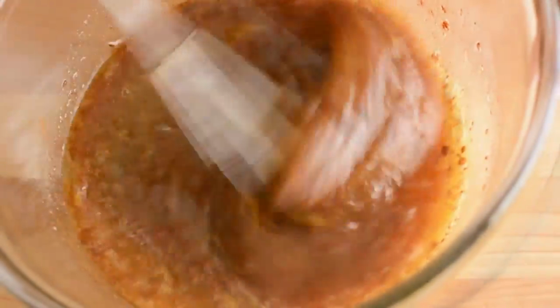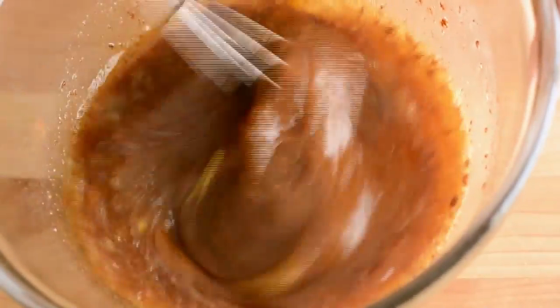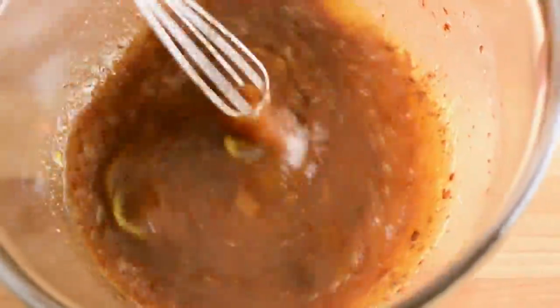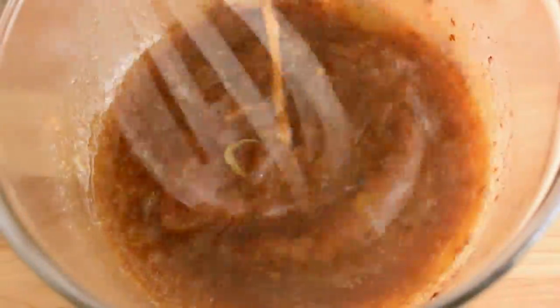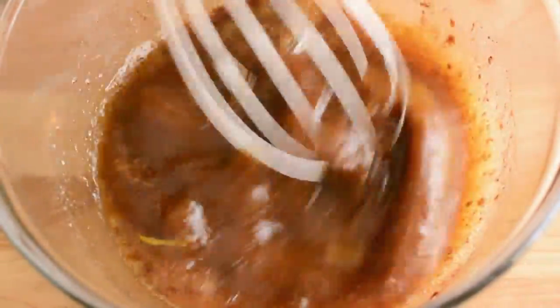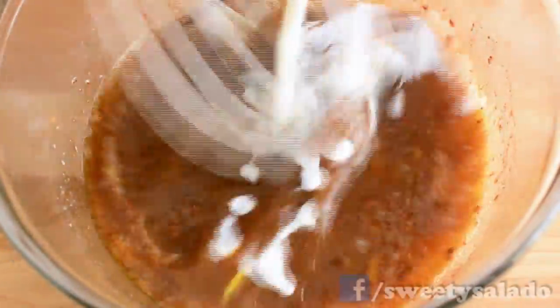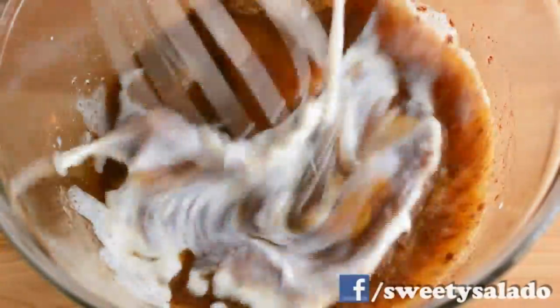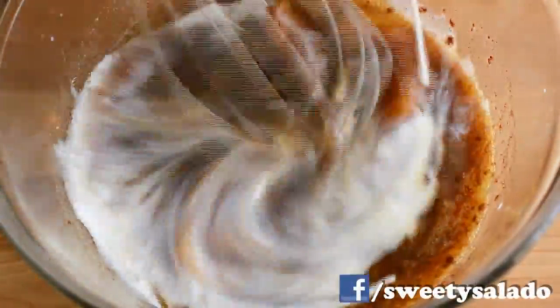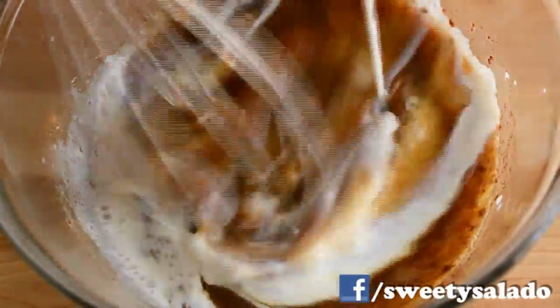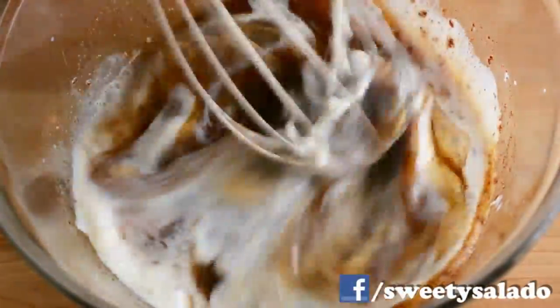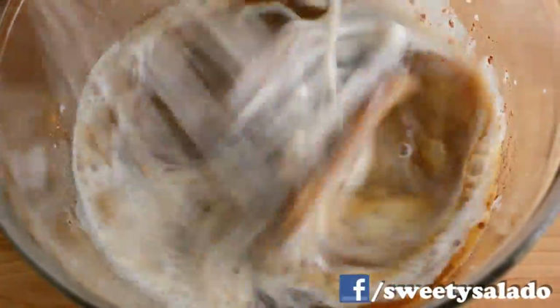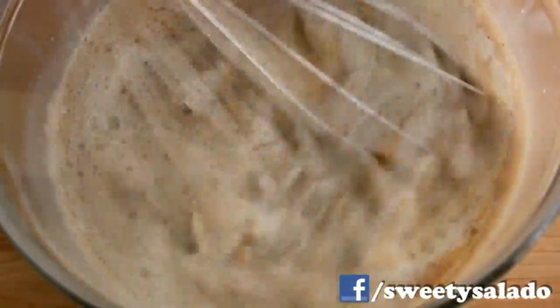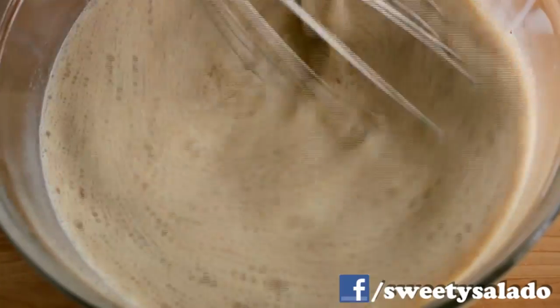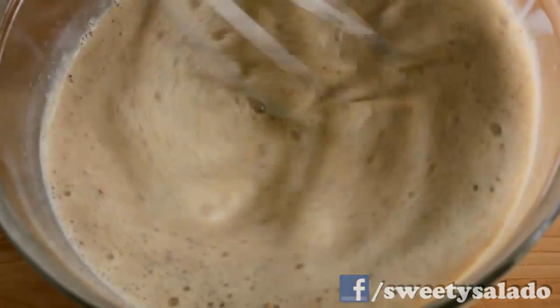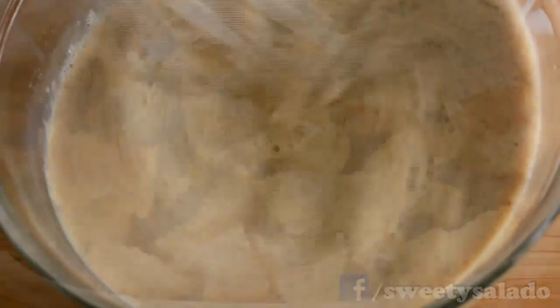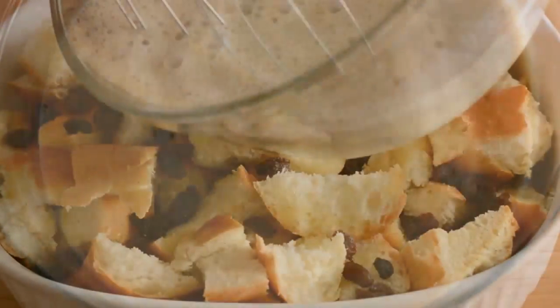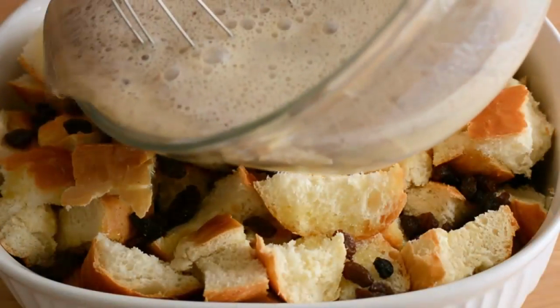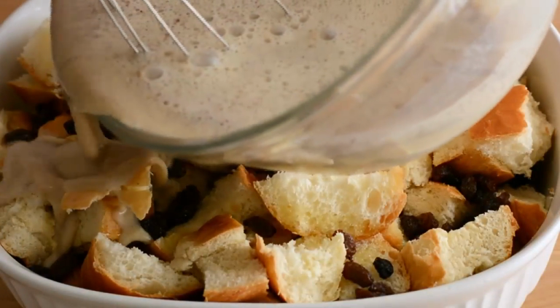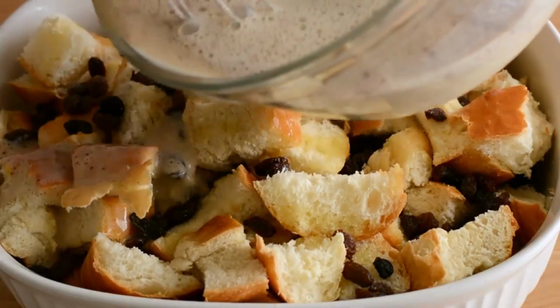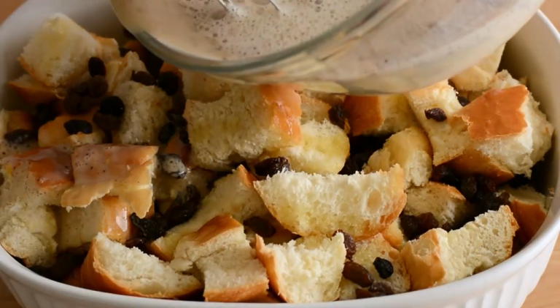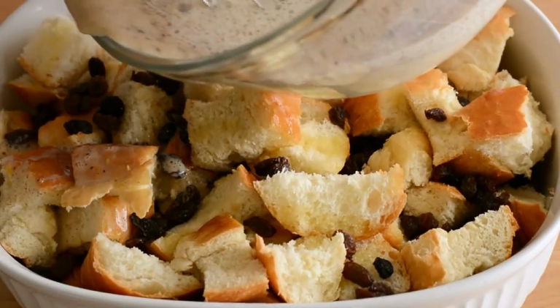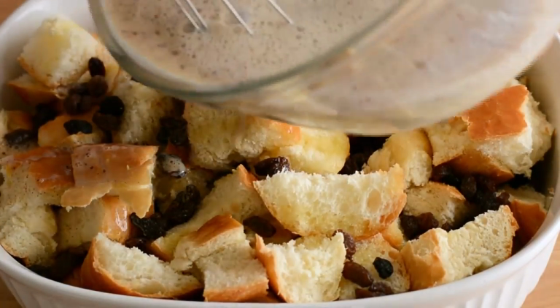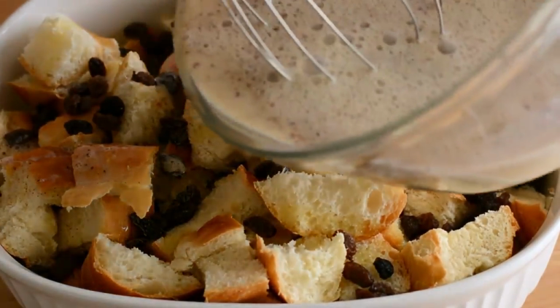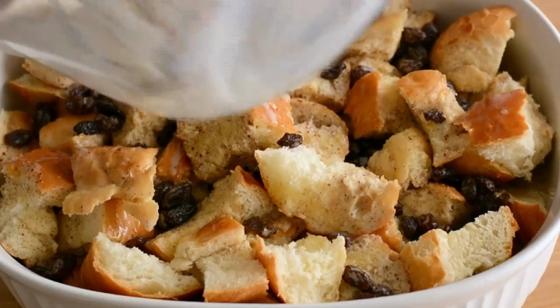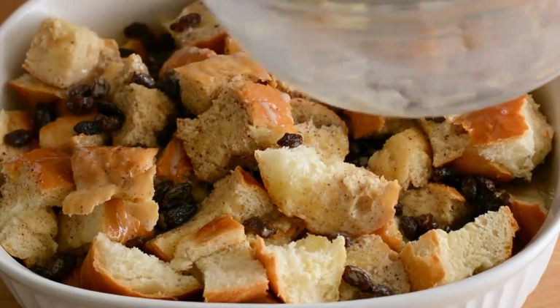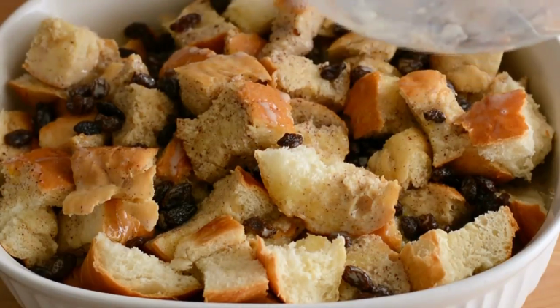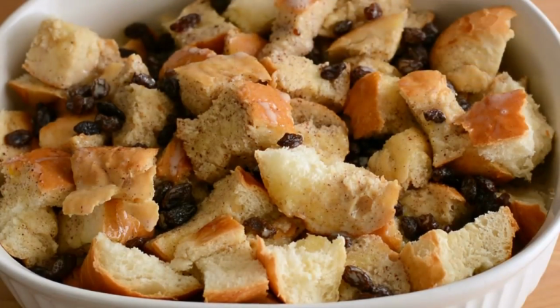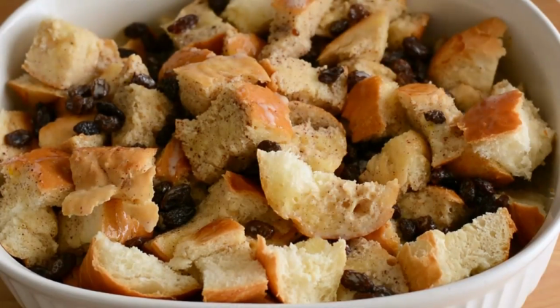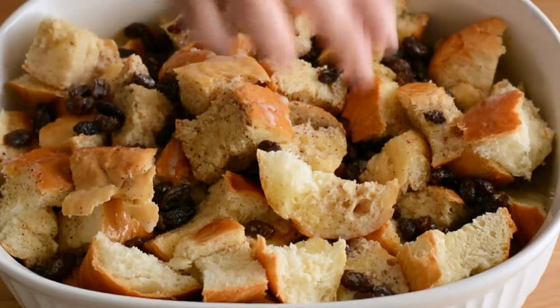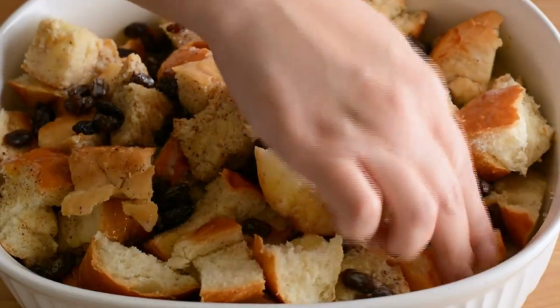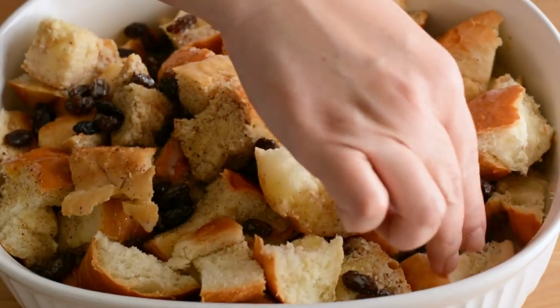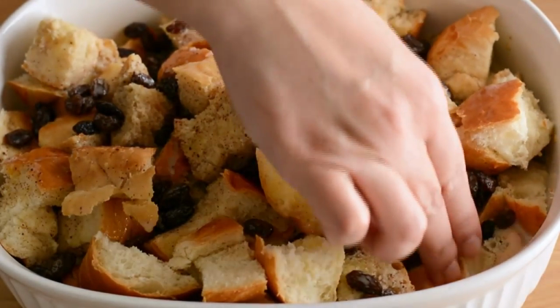Now we're going to add whole milk, or a combination of whole milk, heavy cream, or half and half, and then we're going to pour this mixture all over our bread. We're going to make sure it's well distributed and that every single piece of bread is soaked in that custard.